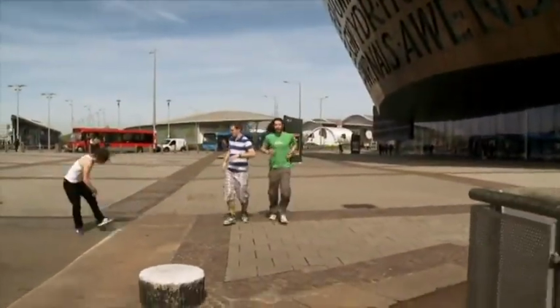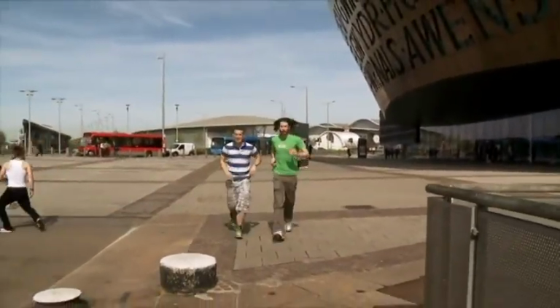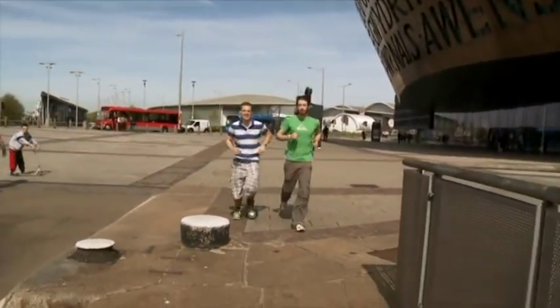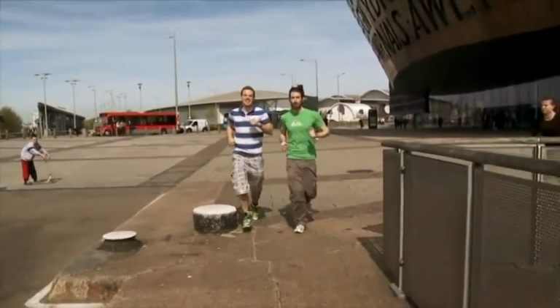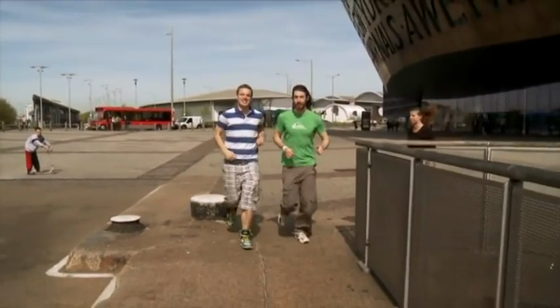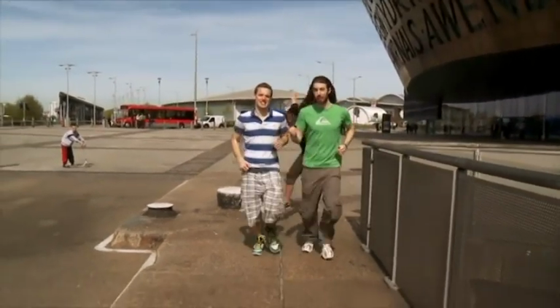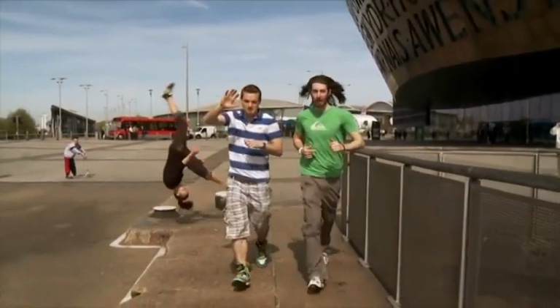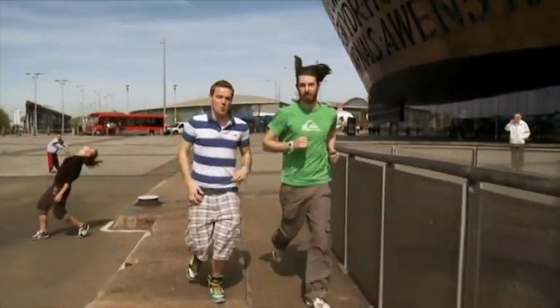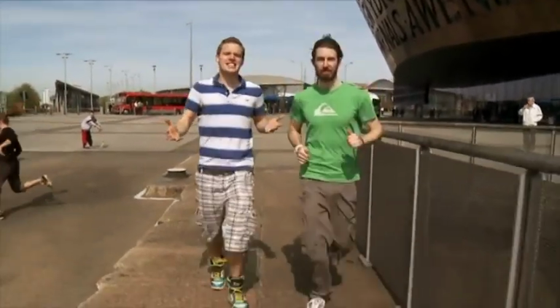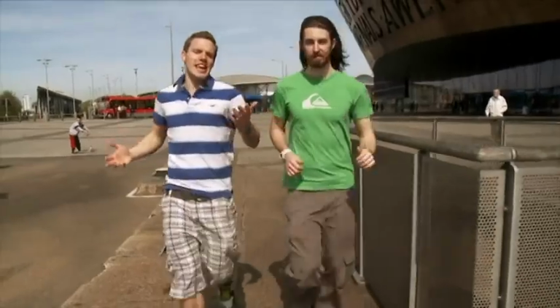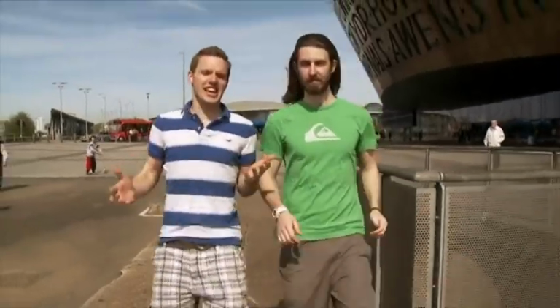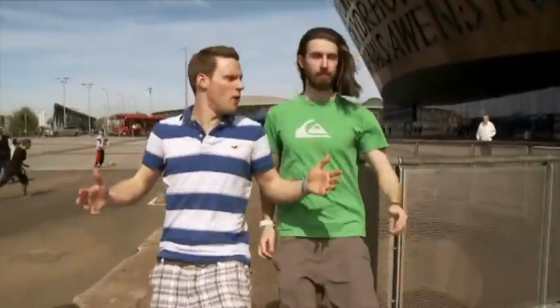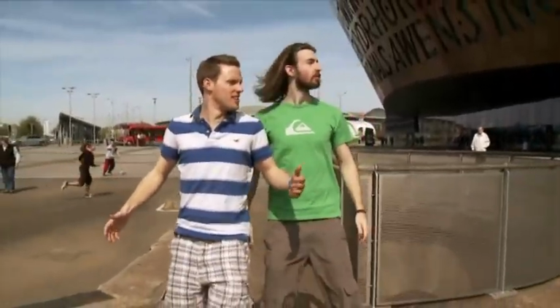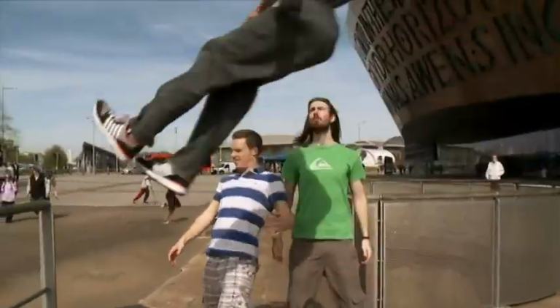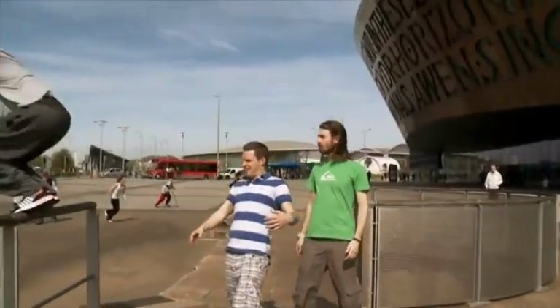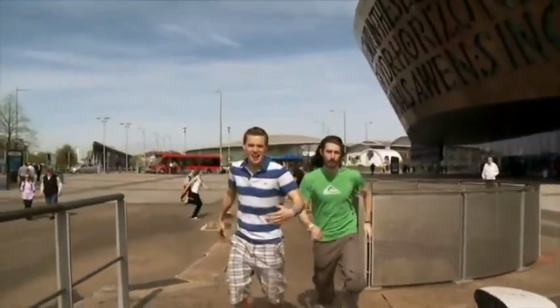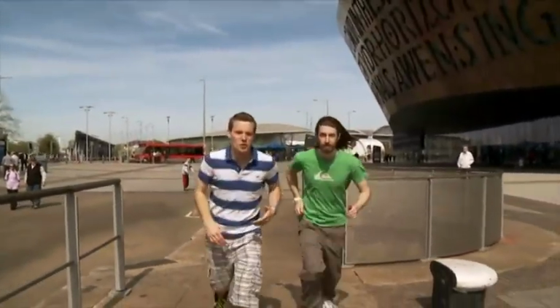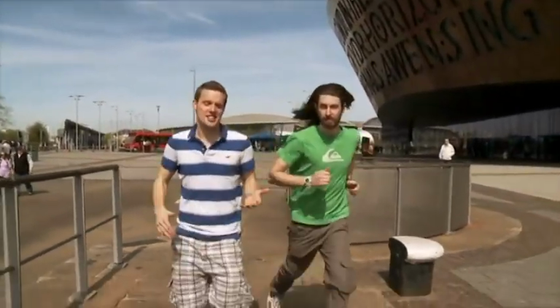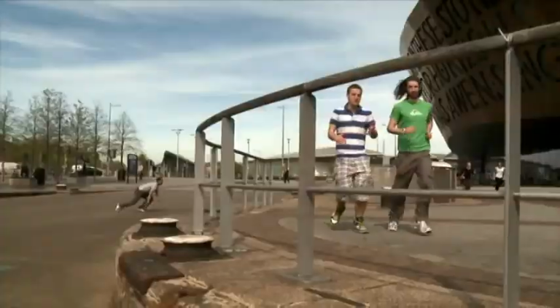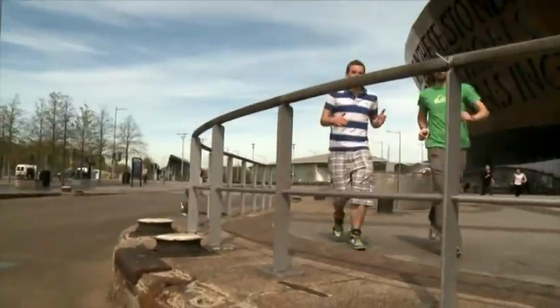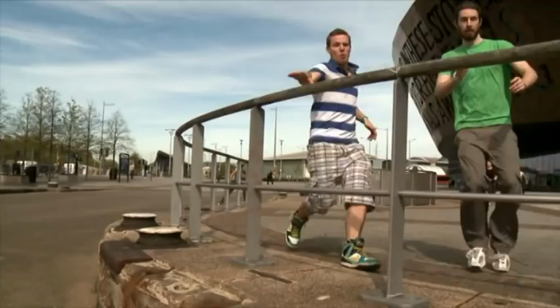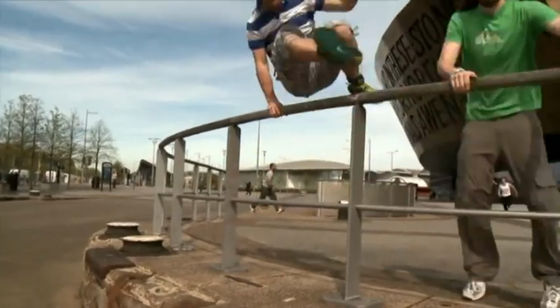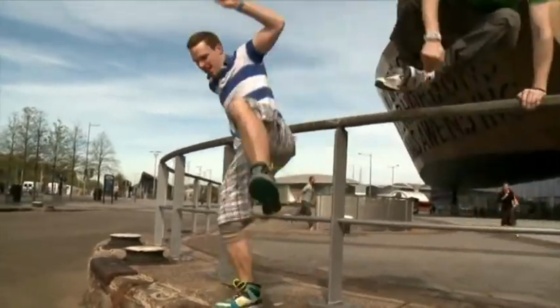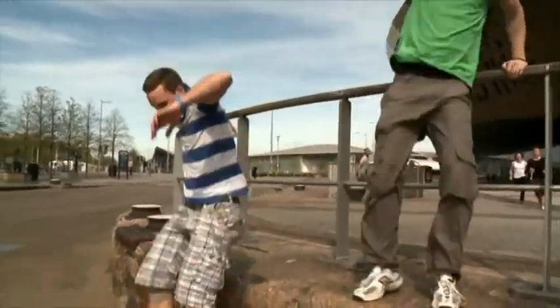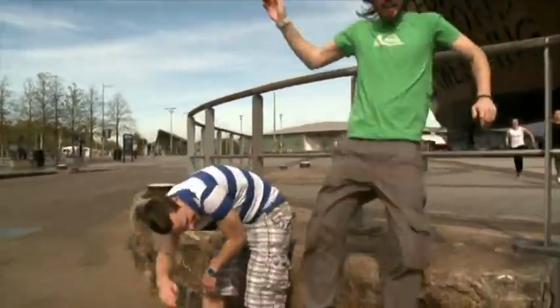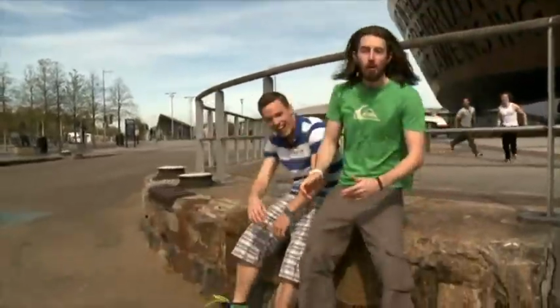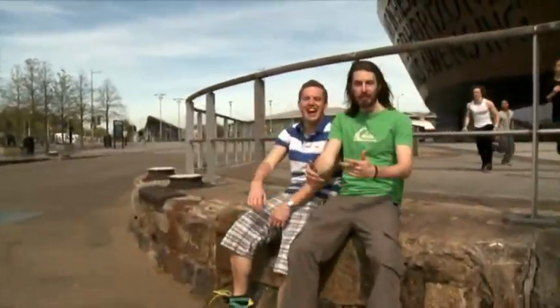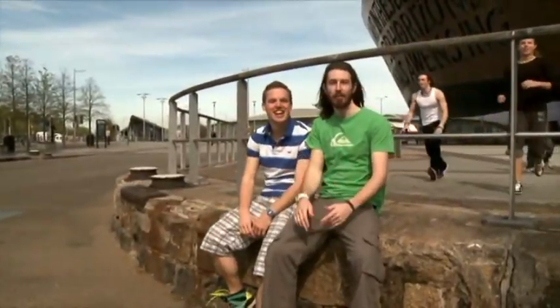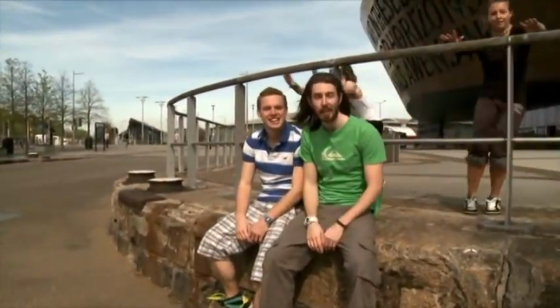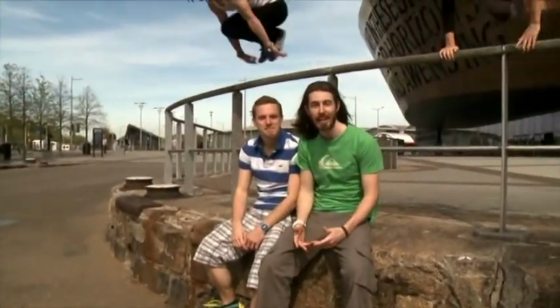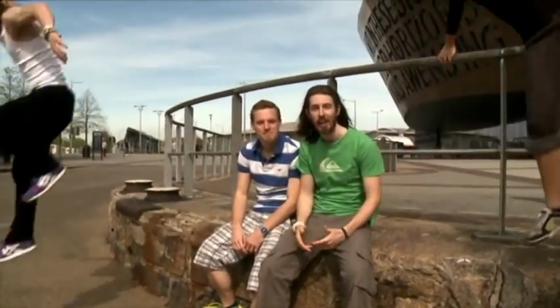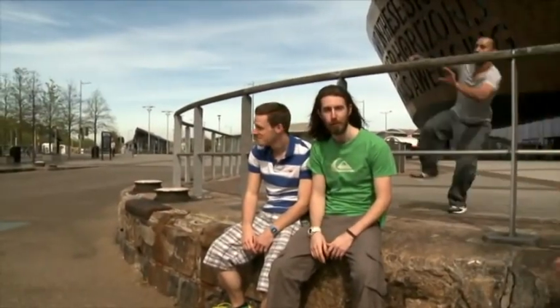Hey guys, welcome to the Sports Lab with the science junkies Greg and Hugh. We're here to give you an insight into our world and uncover all the science and tech that makes these sports so awesome. Today we're on the streets of Cardiff to find out the science of freerunning.